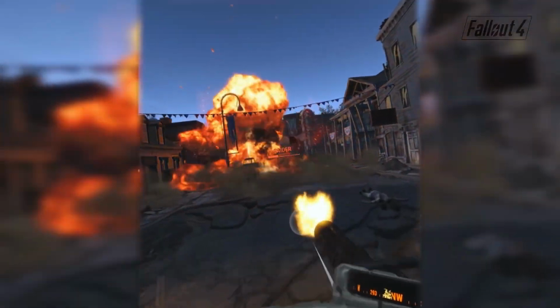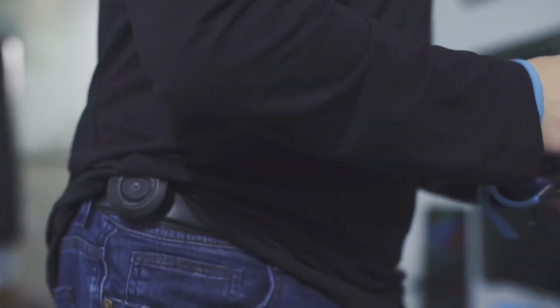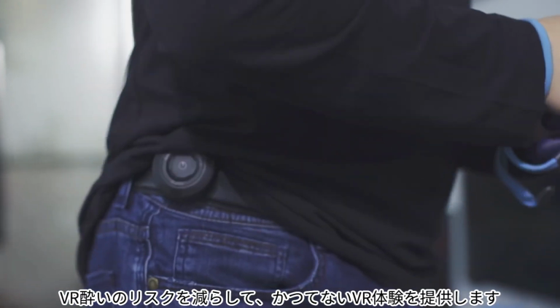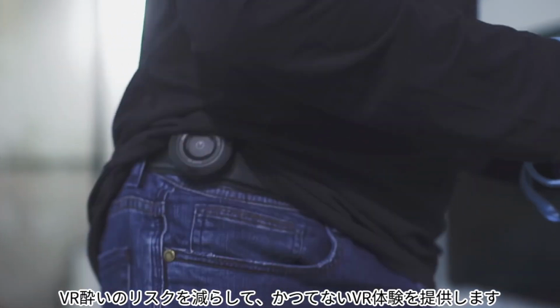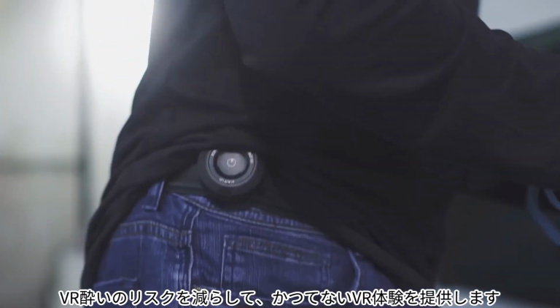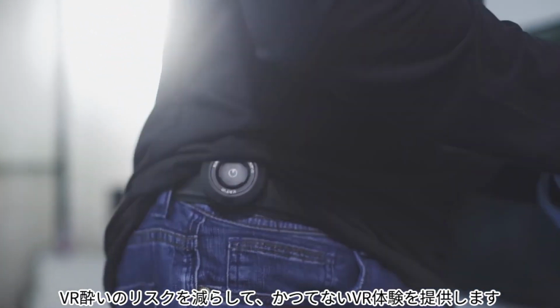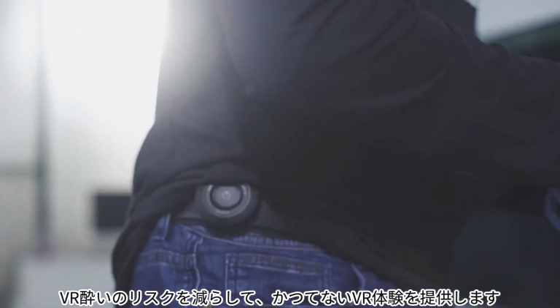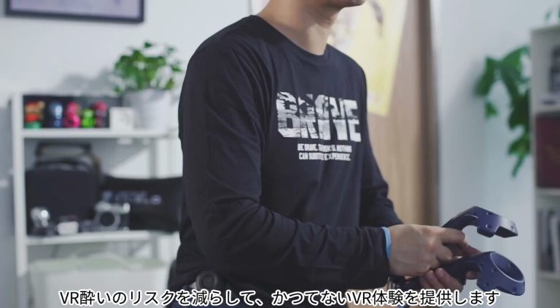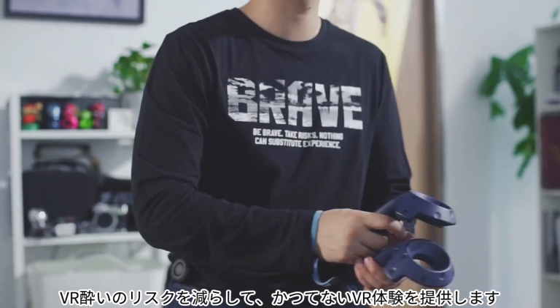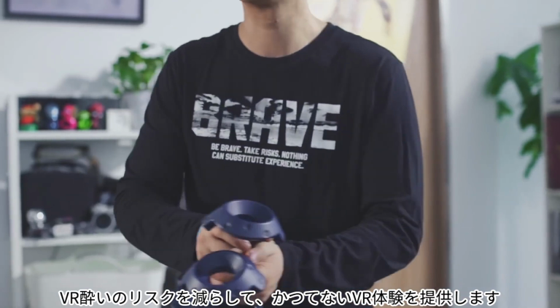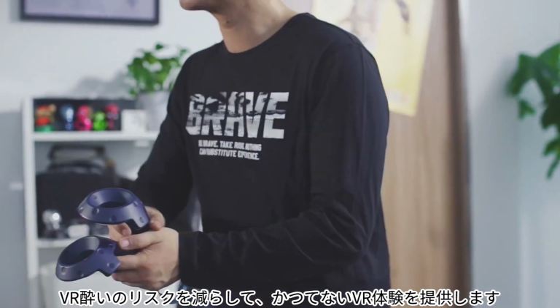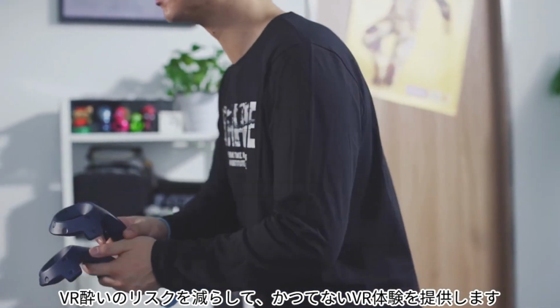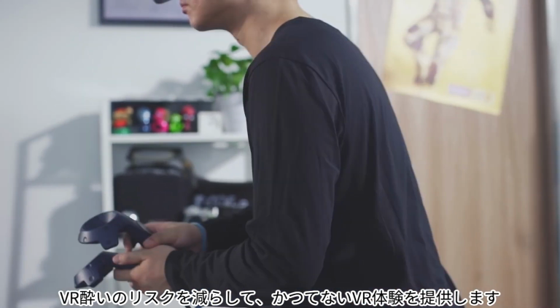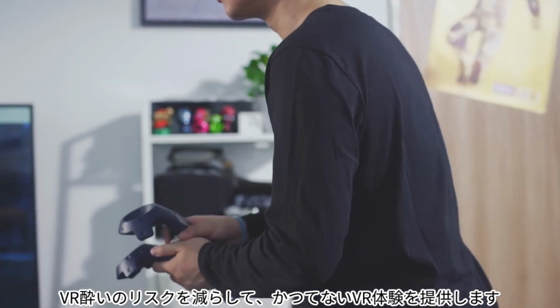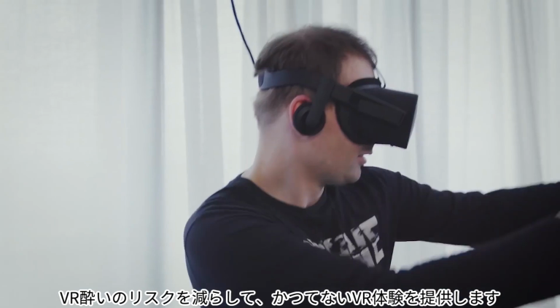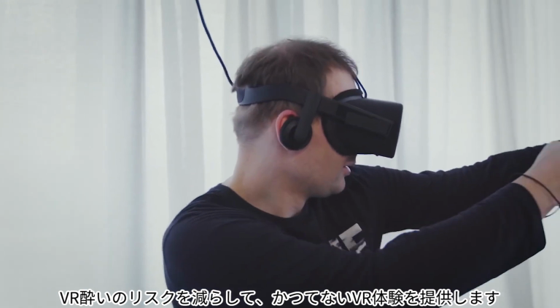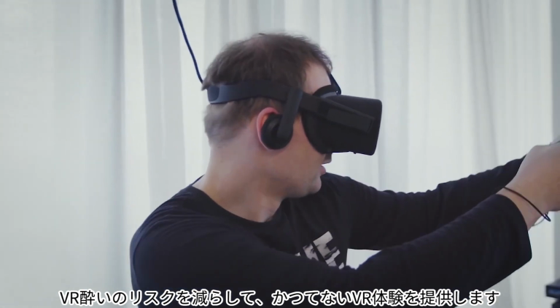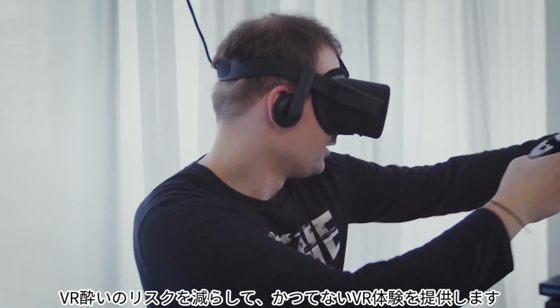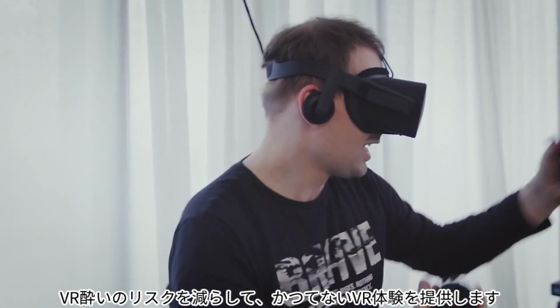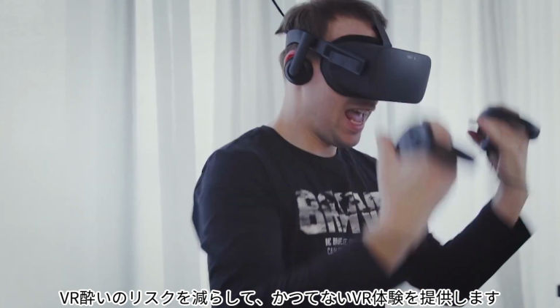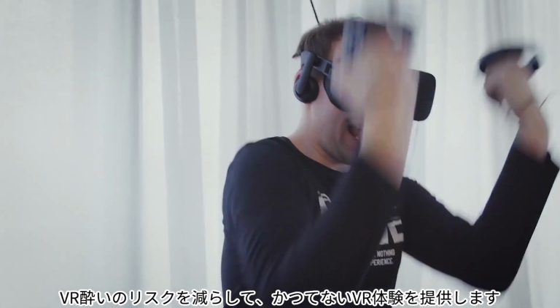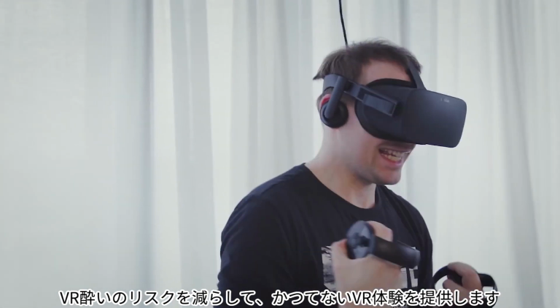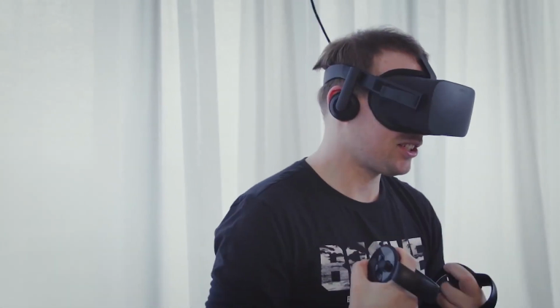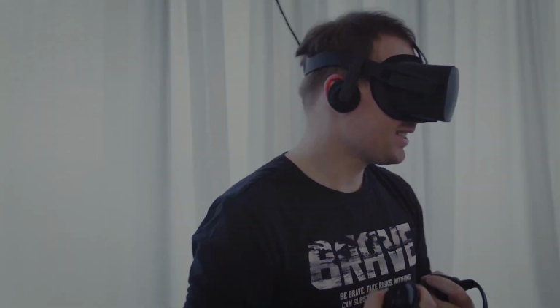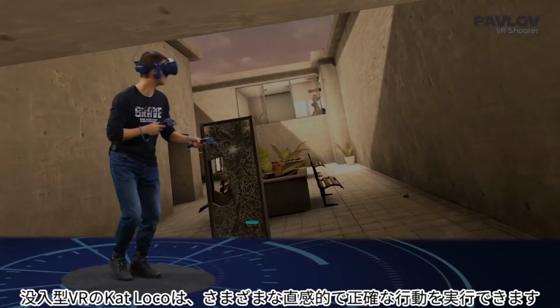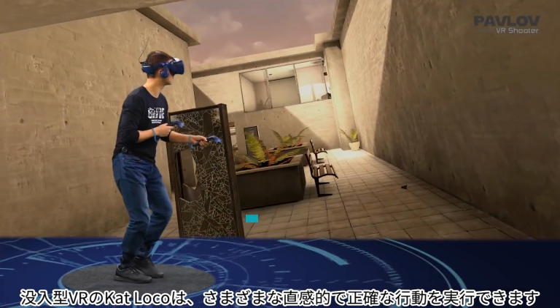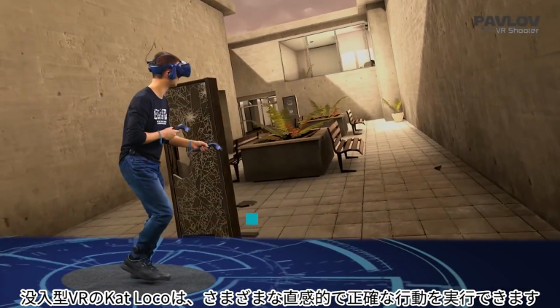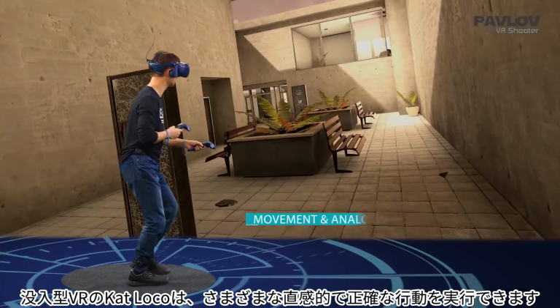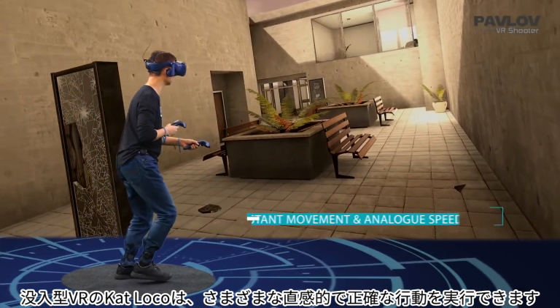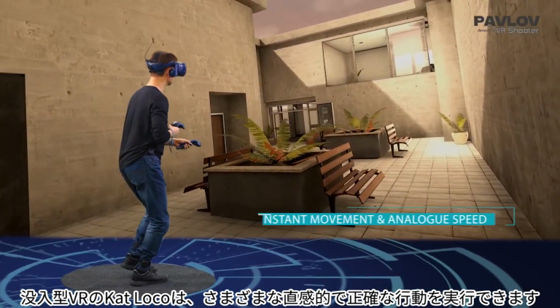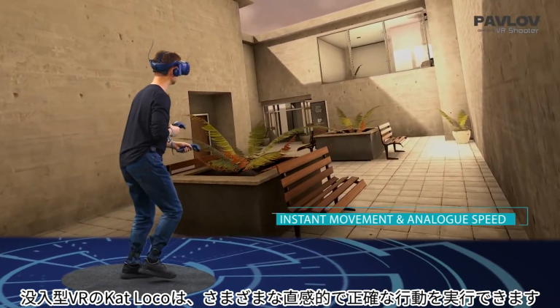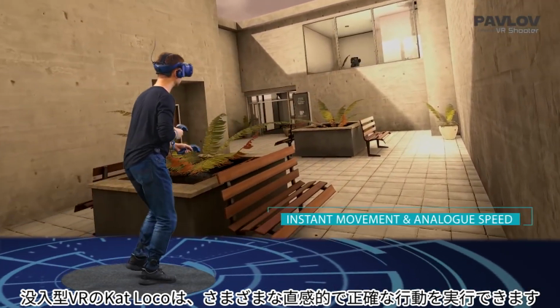This effectively increases immersion, reduces motion sickness, and gives you unlimited space in VR. As the third pillar of immersive VR,